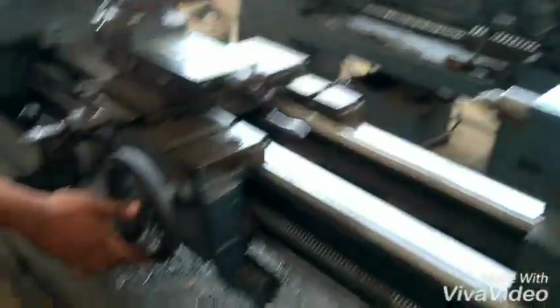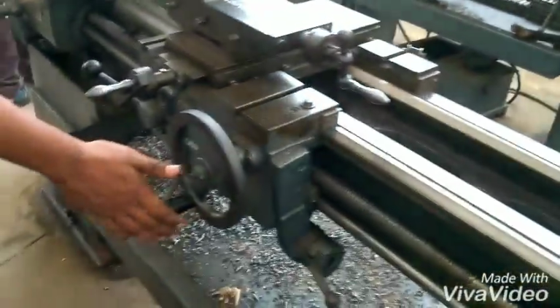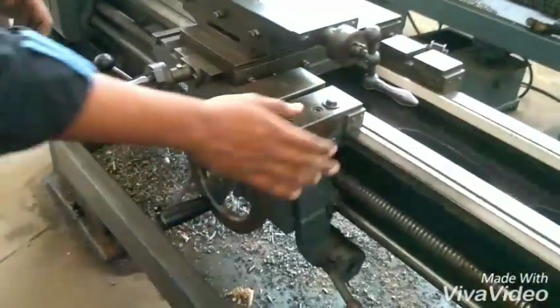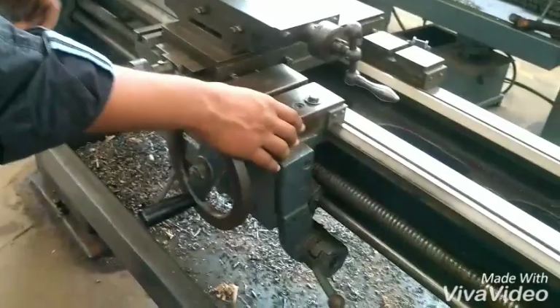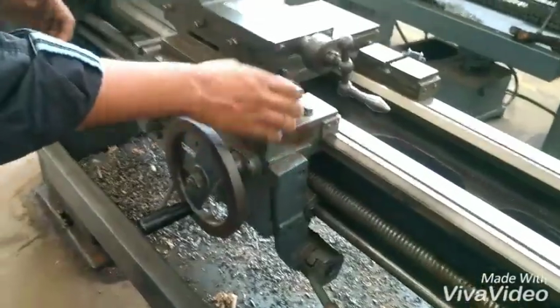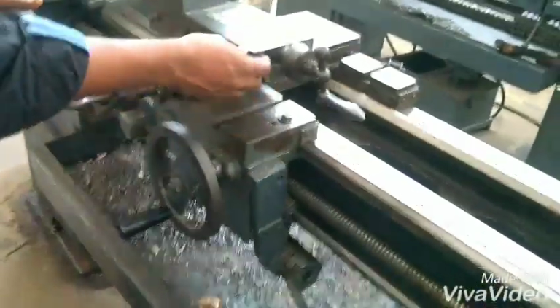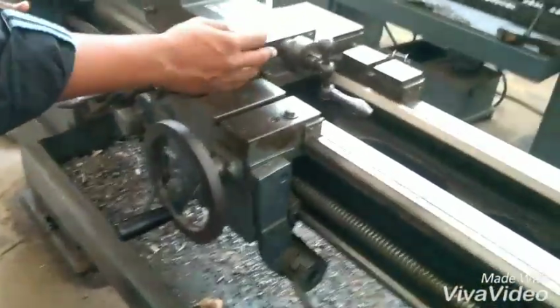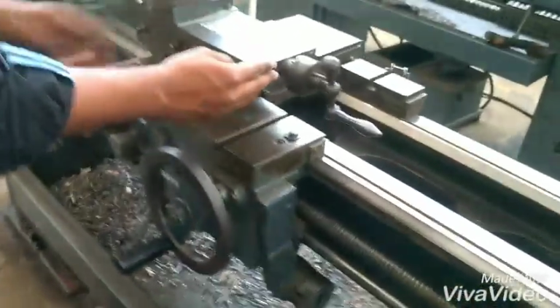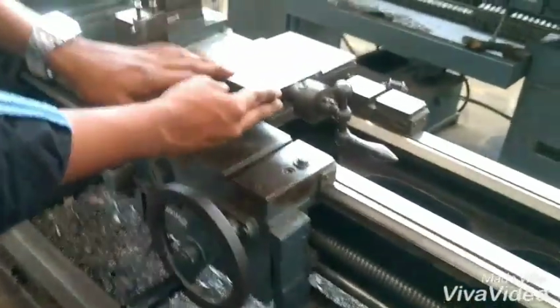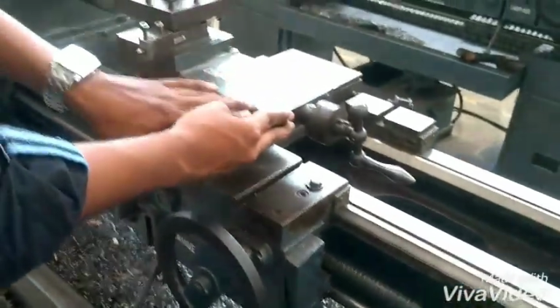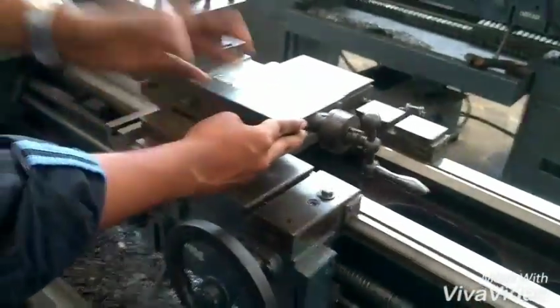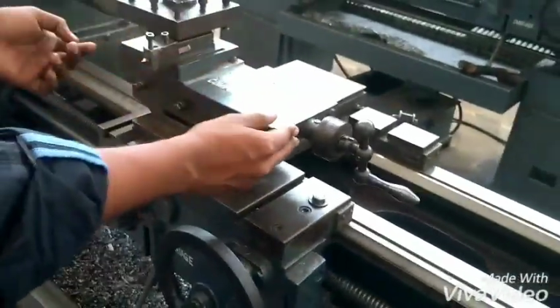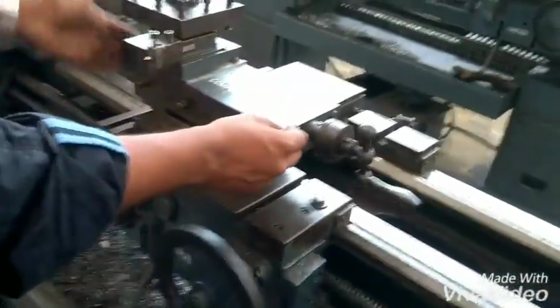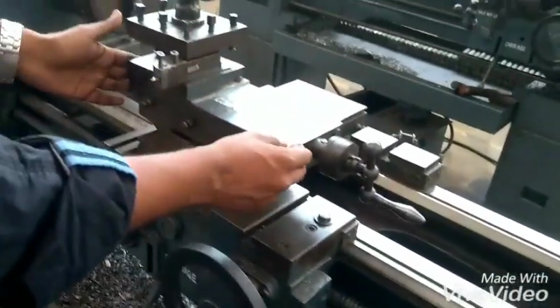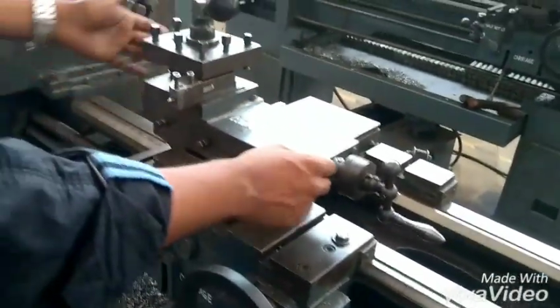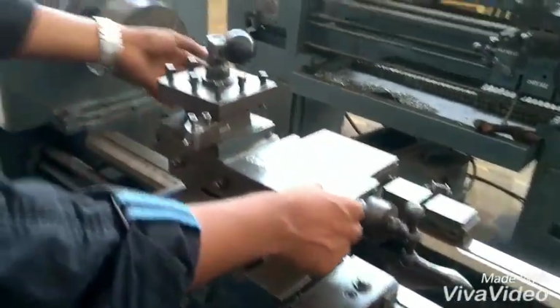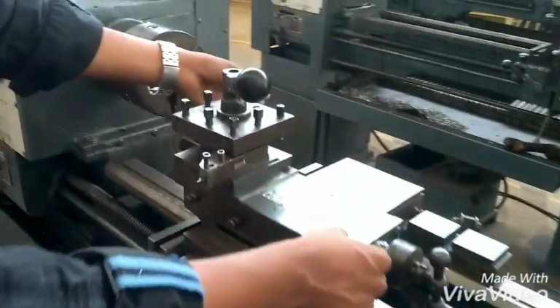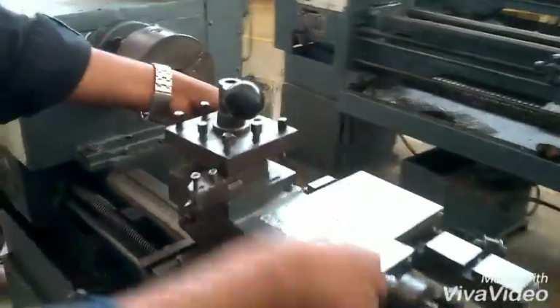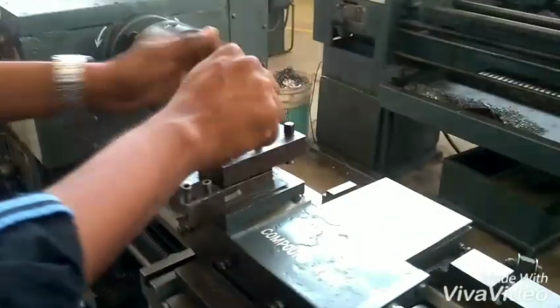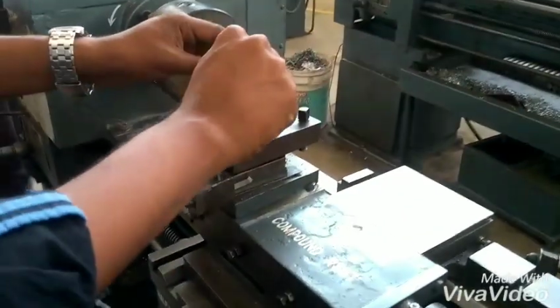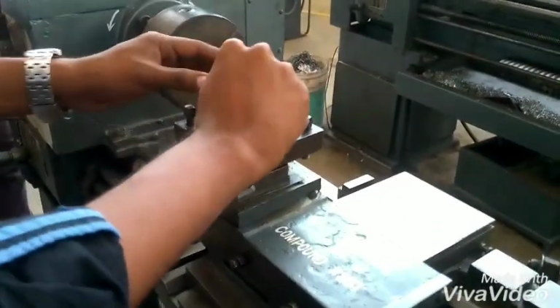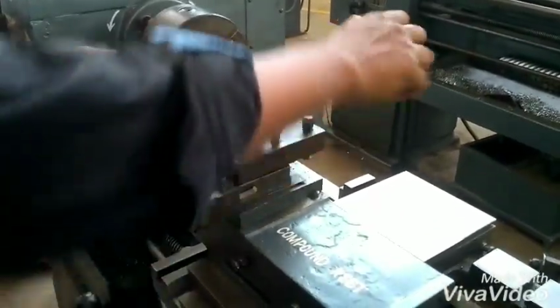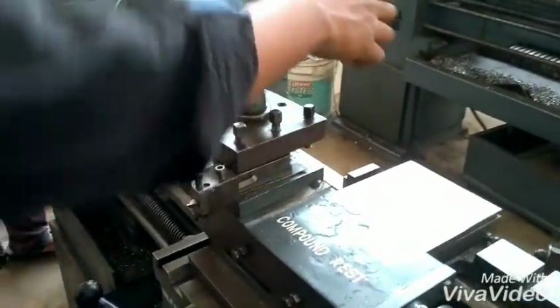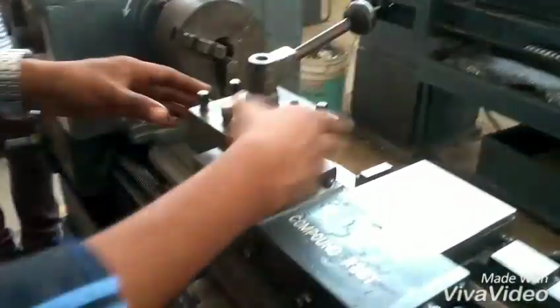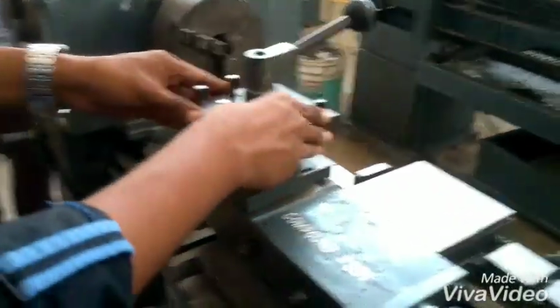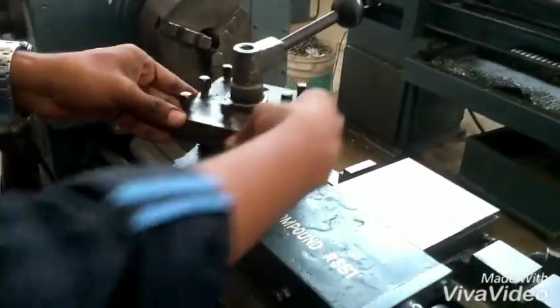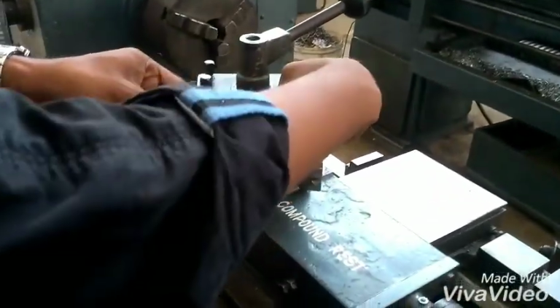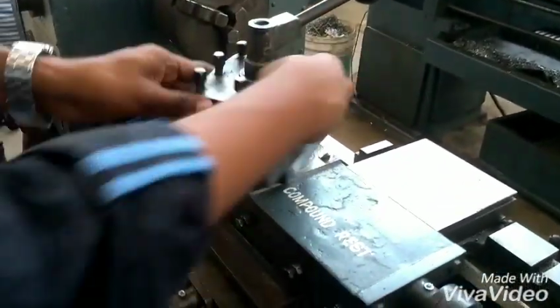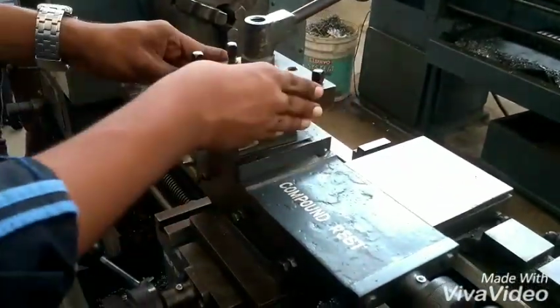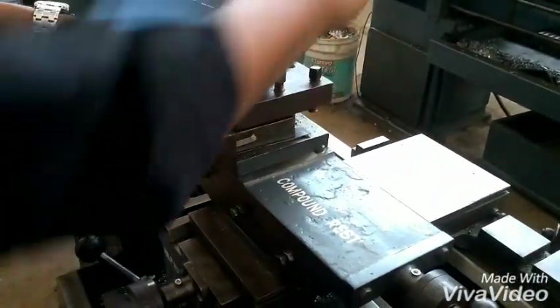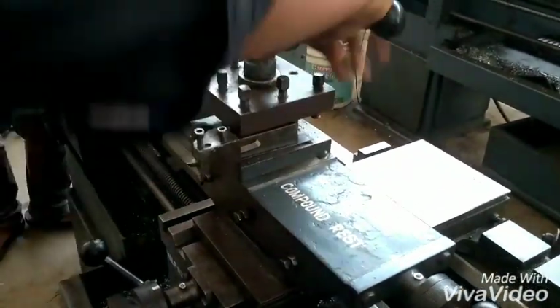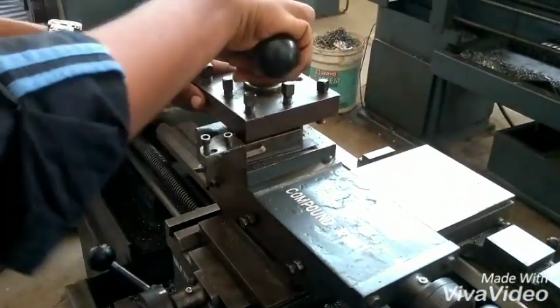On the carriage, the compound rest is mounted. To the compound rest, the tool post is mounted where the tool is clamped. By adjusting this lever, we can move the tool post to our desired position and we can lock it.